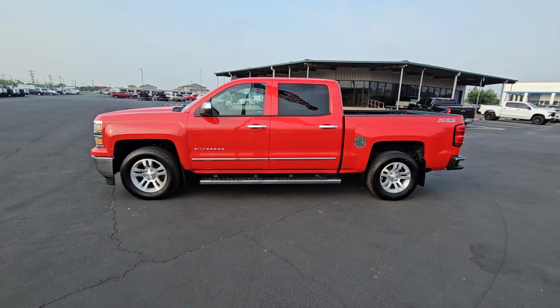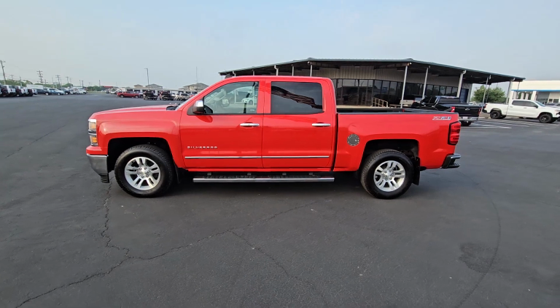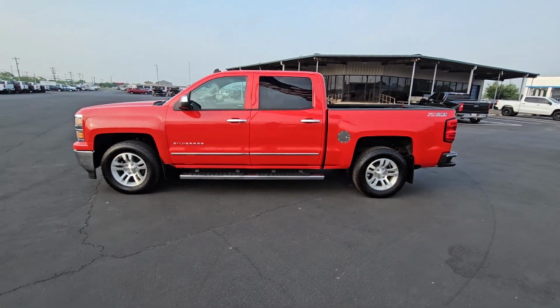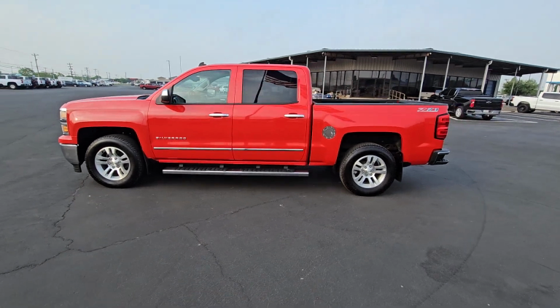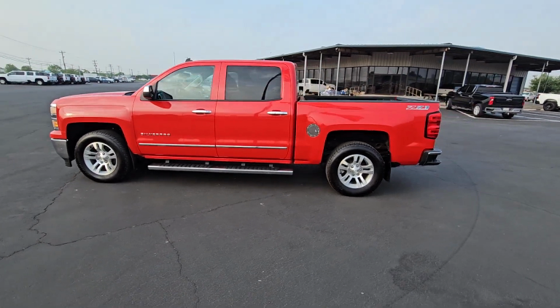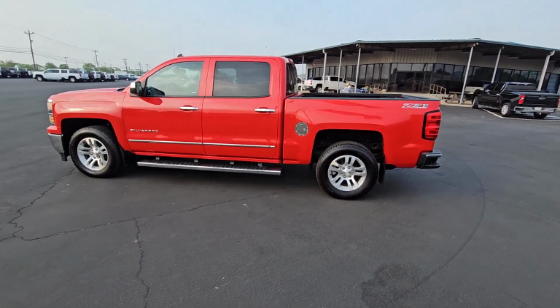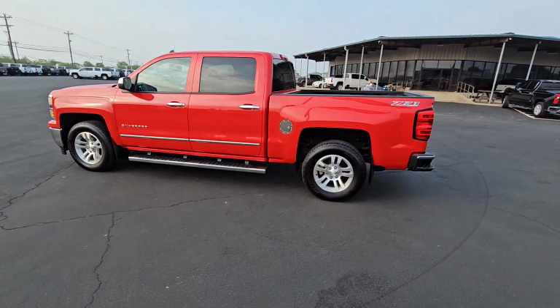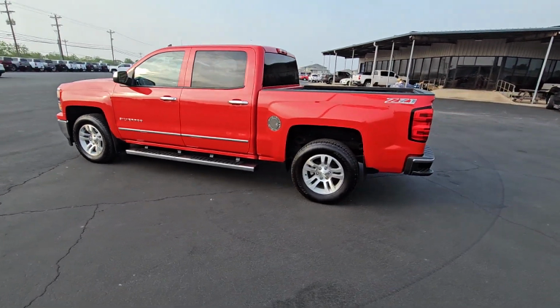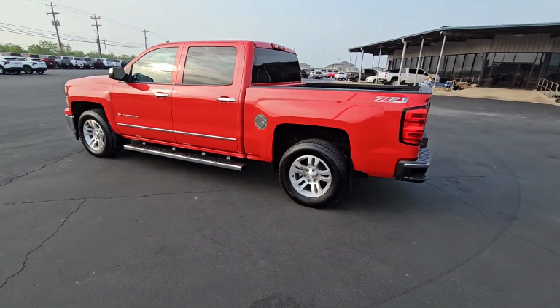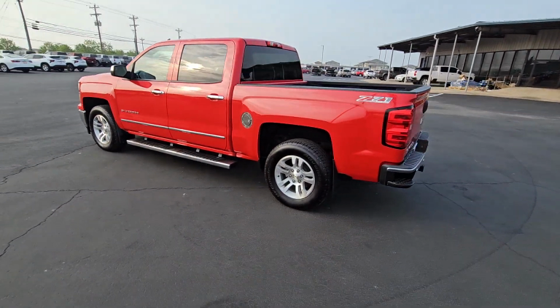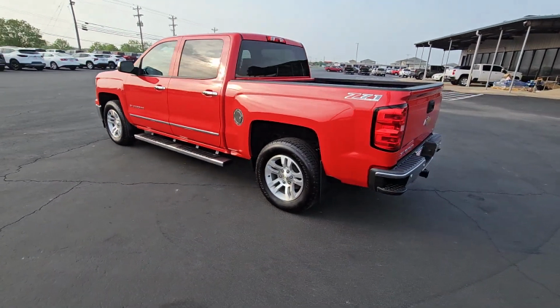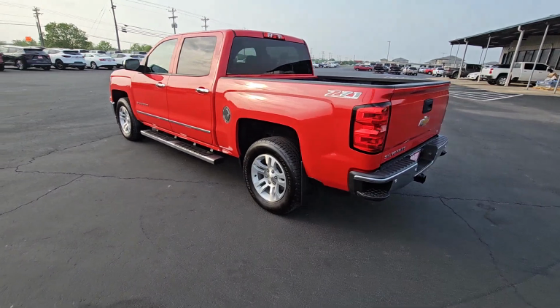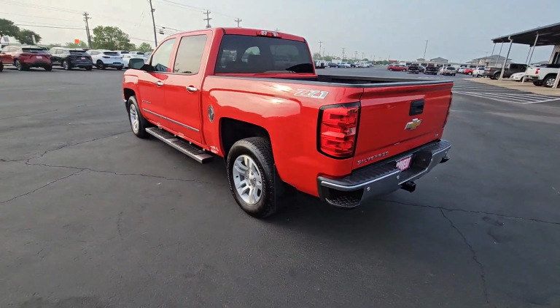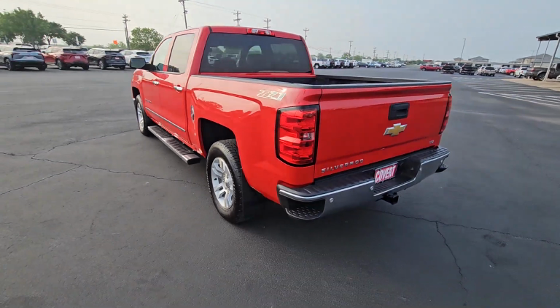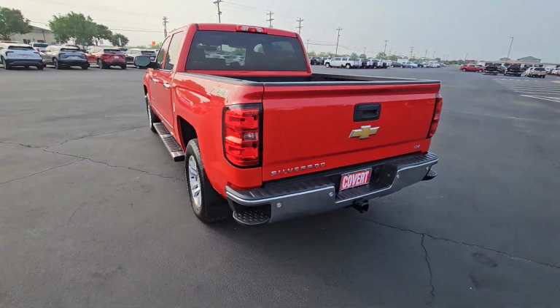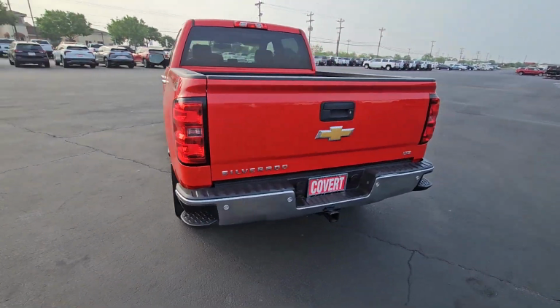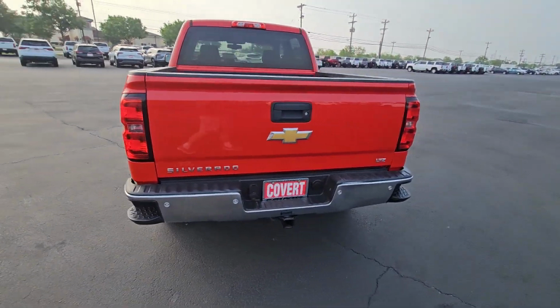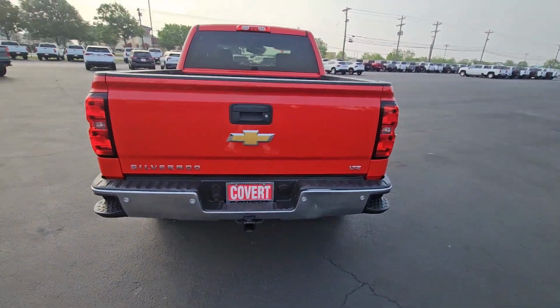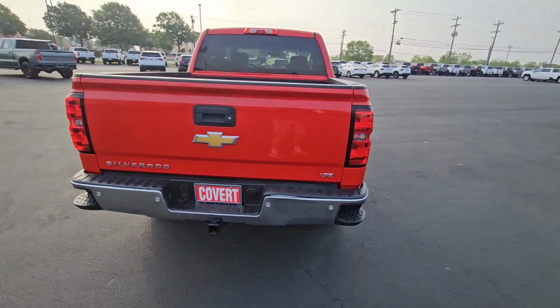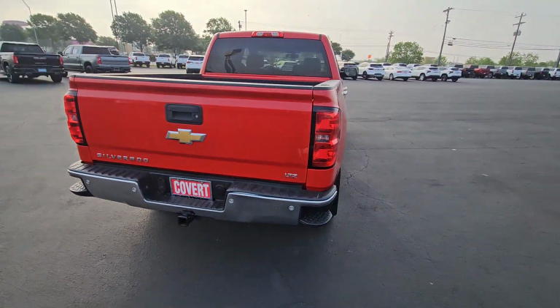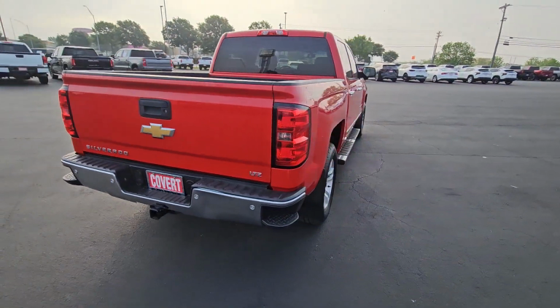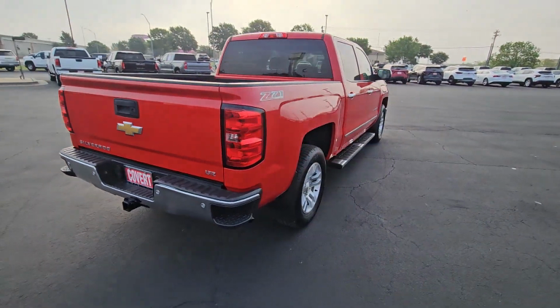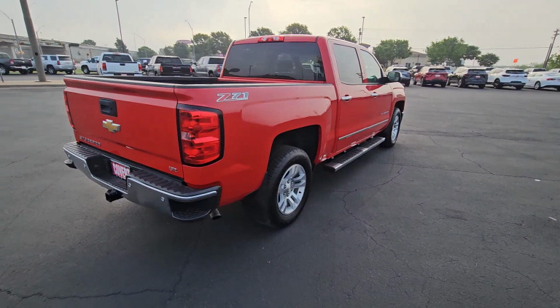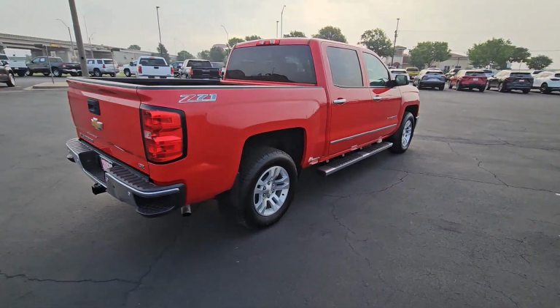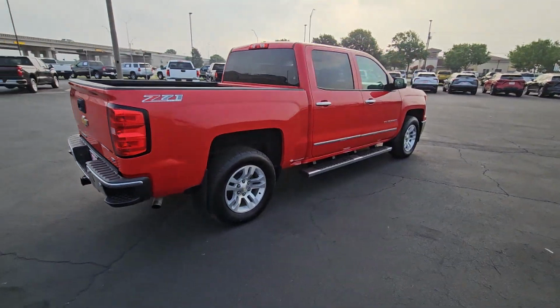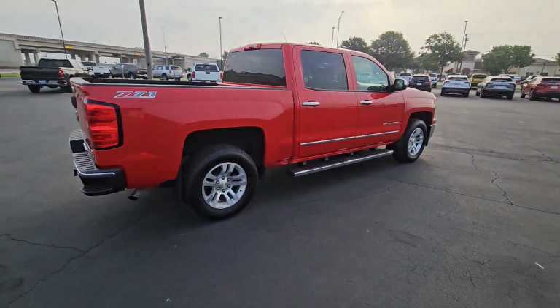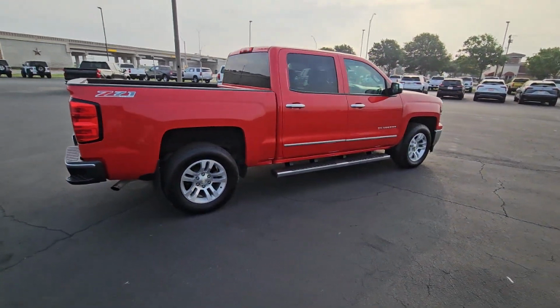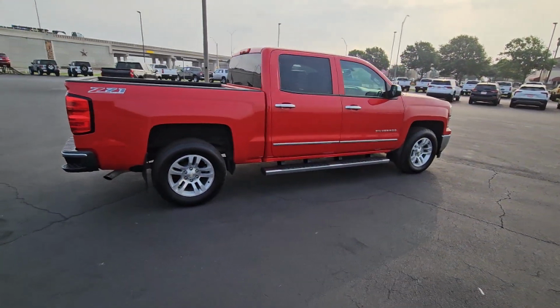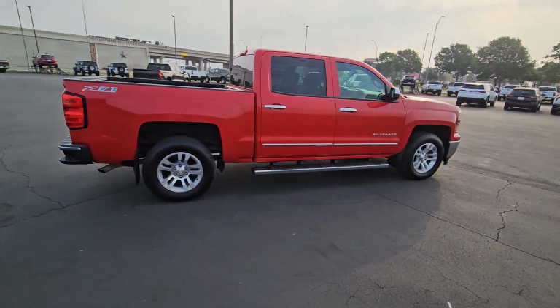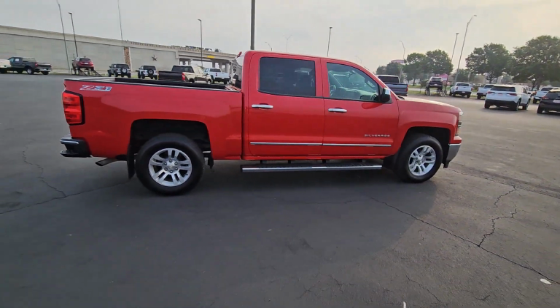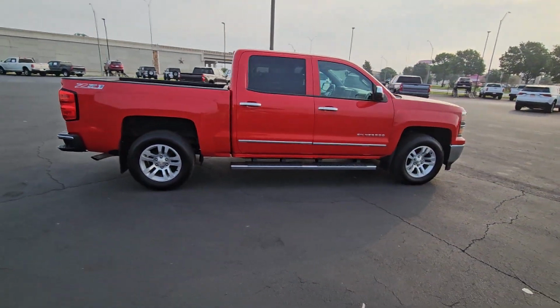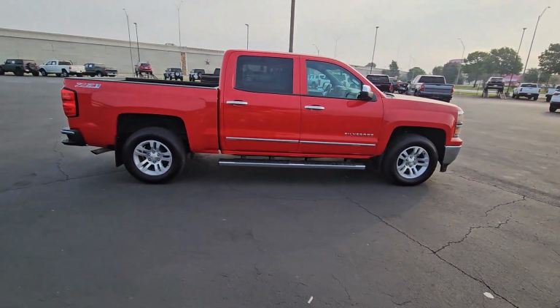Get a feel for the 2014 Chevrolet Silverado 1500. With less than 90,000 miles on the odometer, this vehicle provides excellent value. Stay connected on the worksite in the full-size Silverado 1500 pickup.